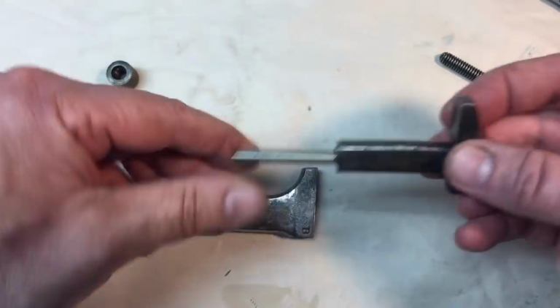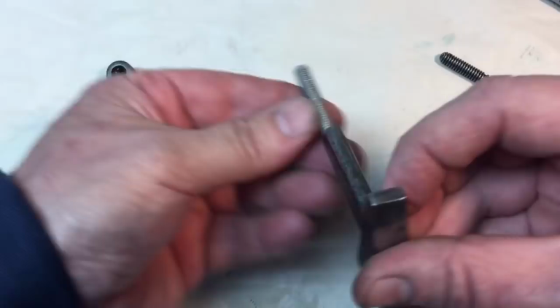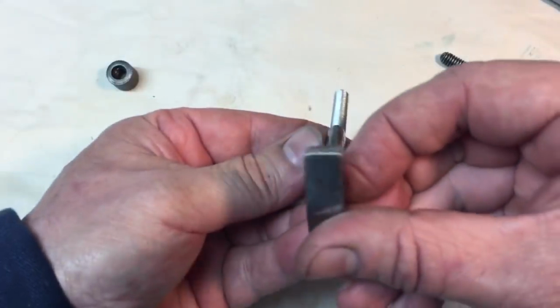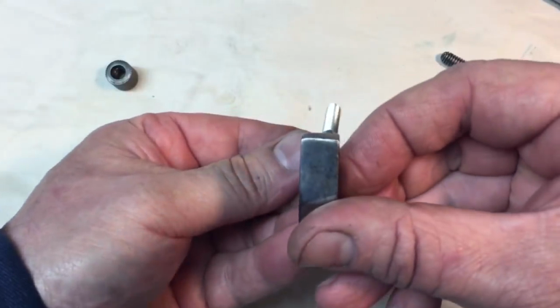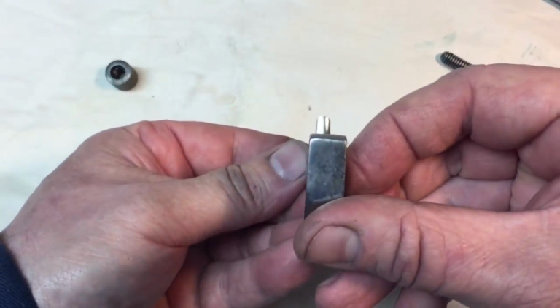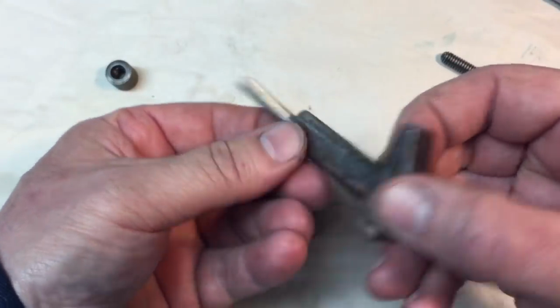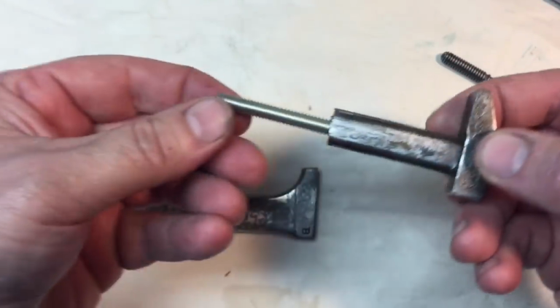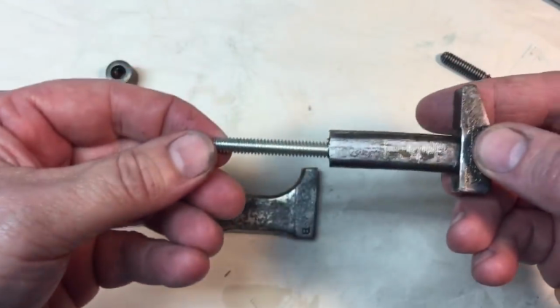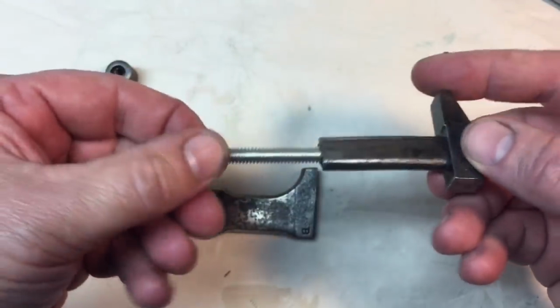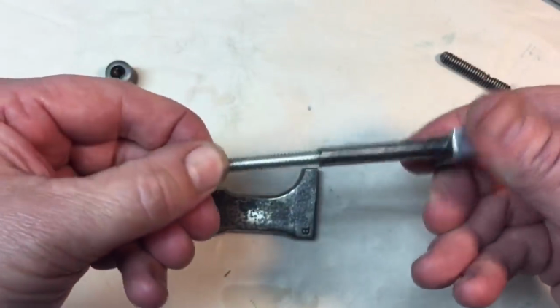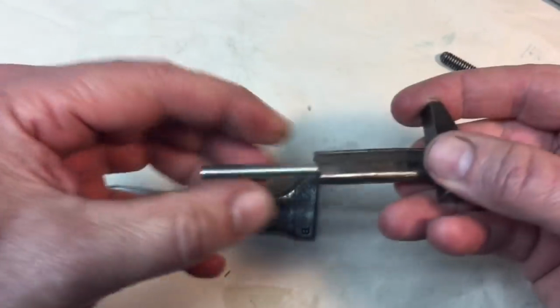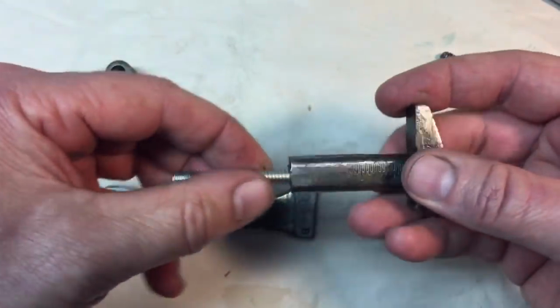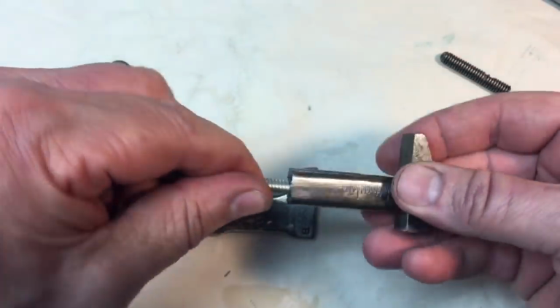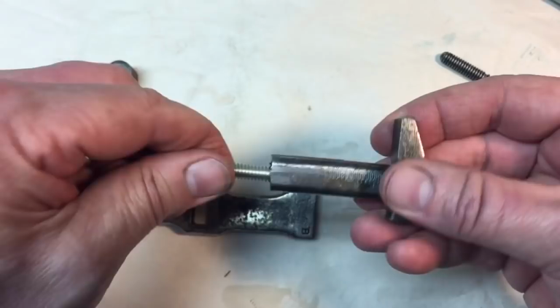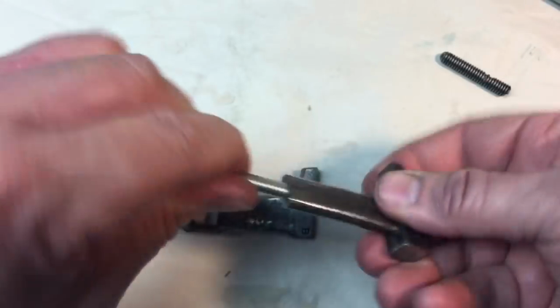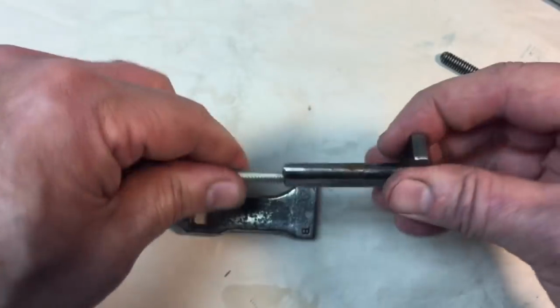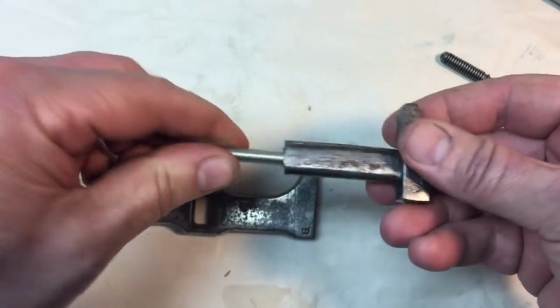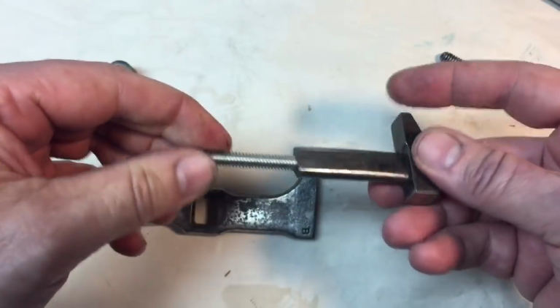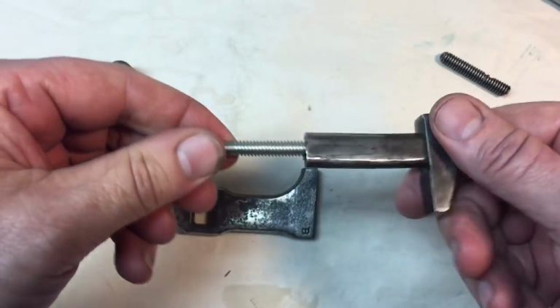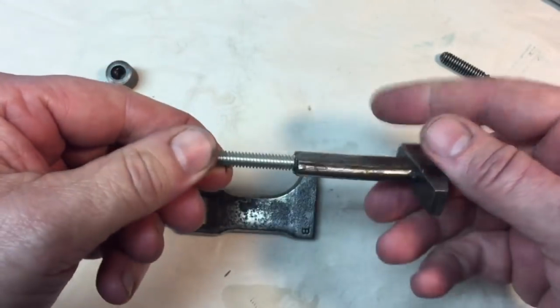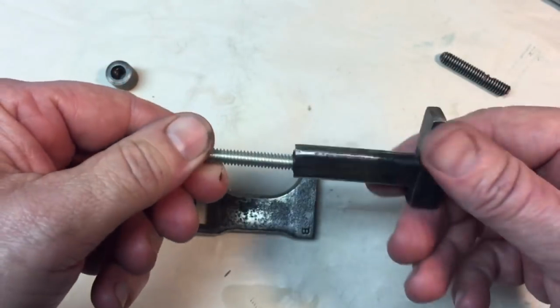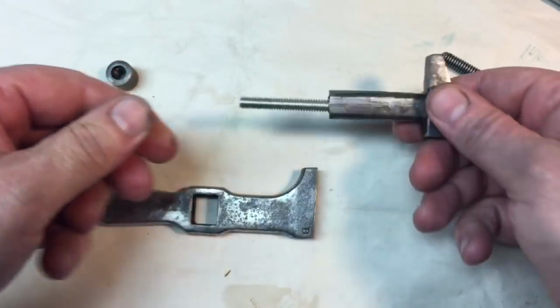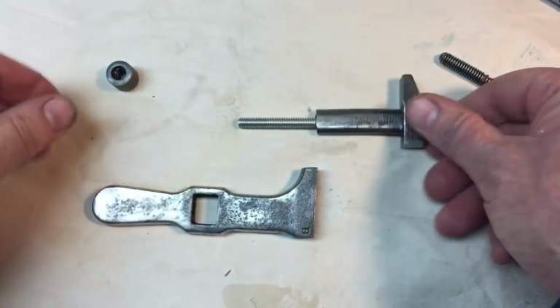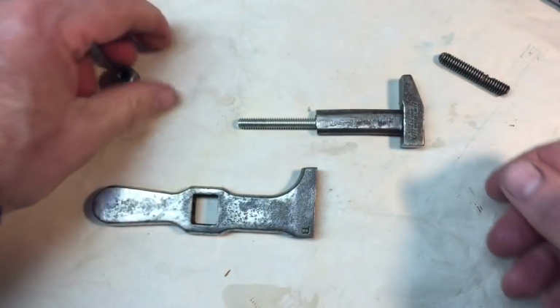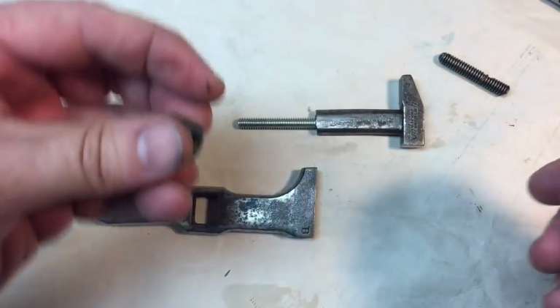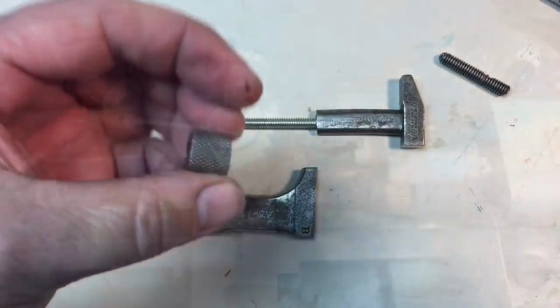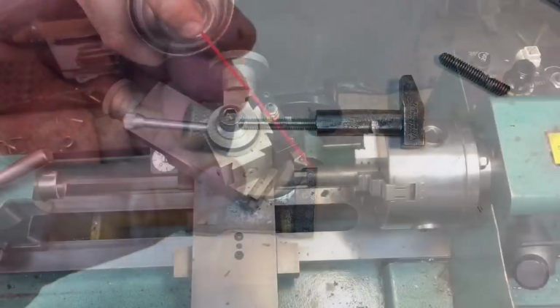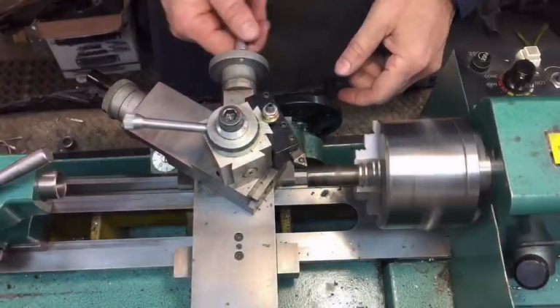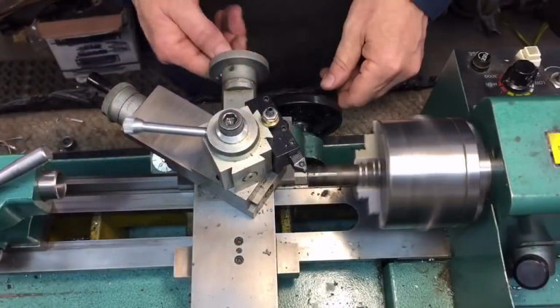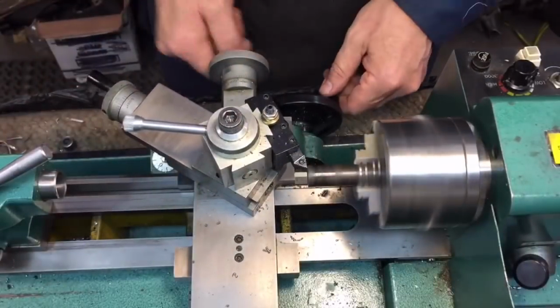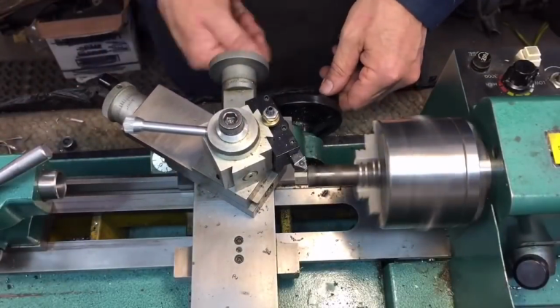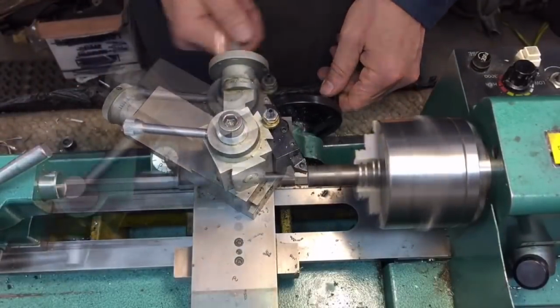The good news is that this looks like it'll work — it's nice and straight and looks good. We'll epoxy that in or JB Weld it in and it ain't going anywhere, very strong. Then we'll just make one of these.